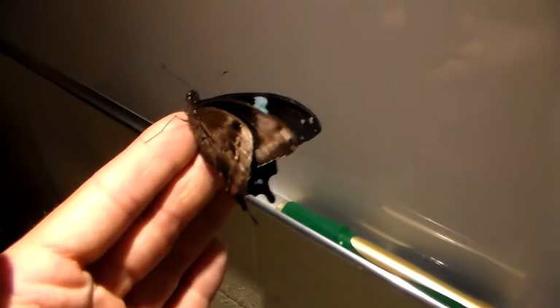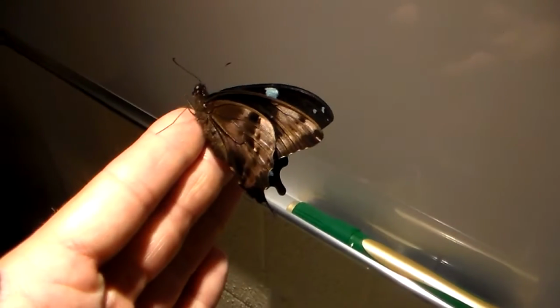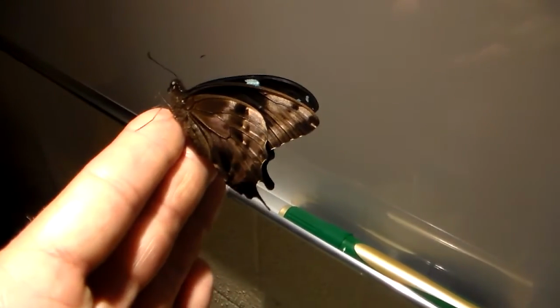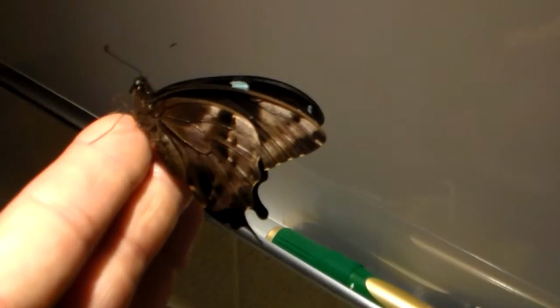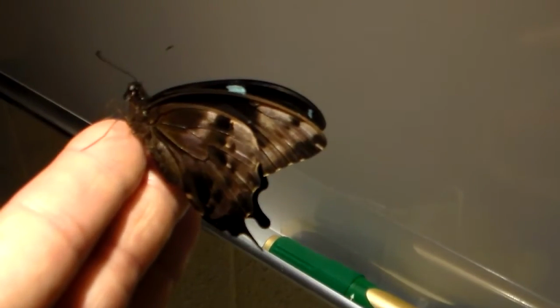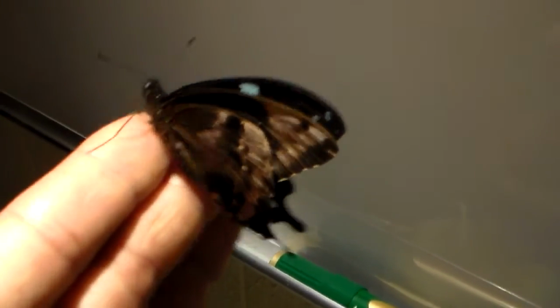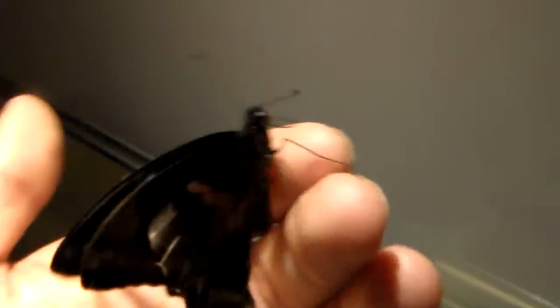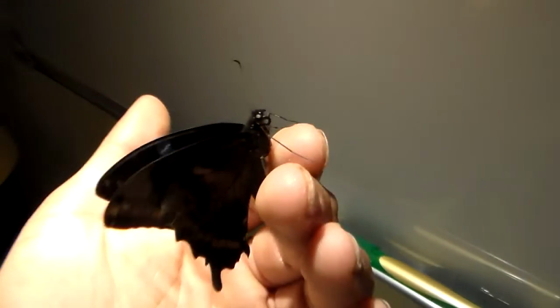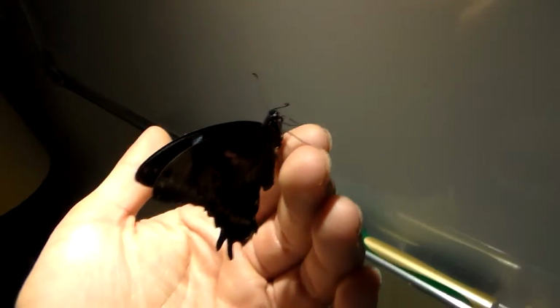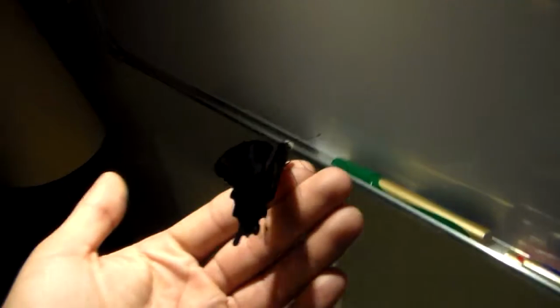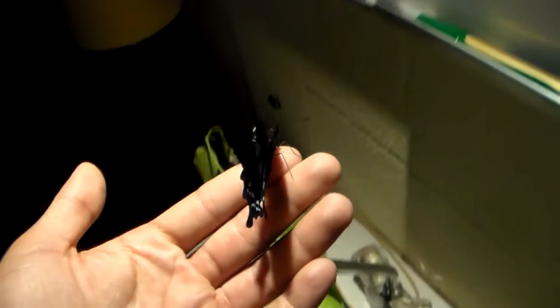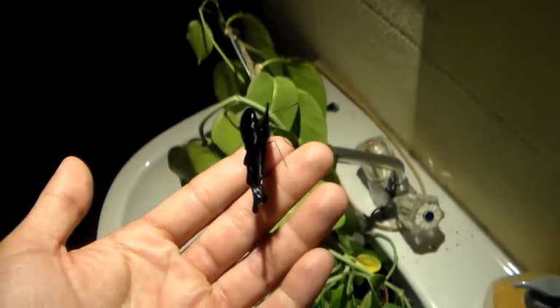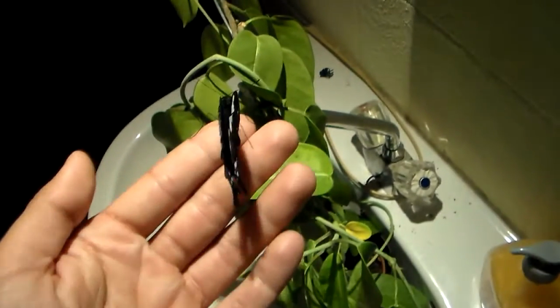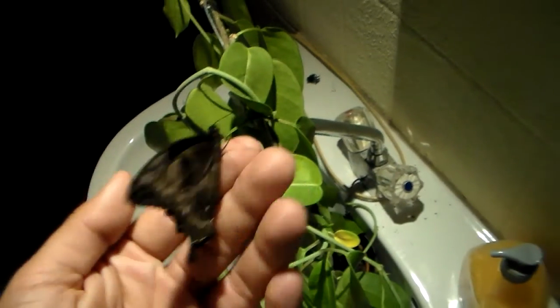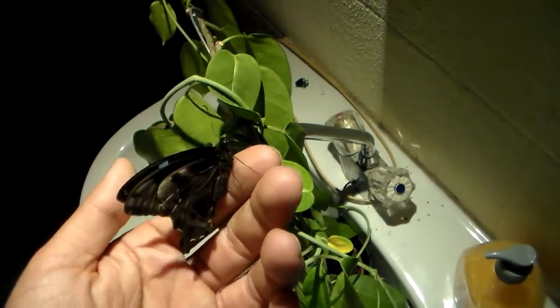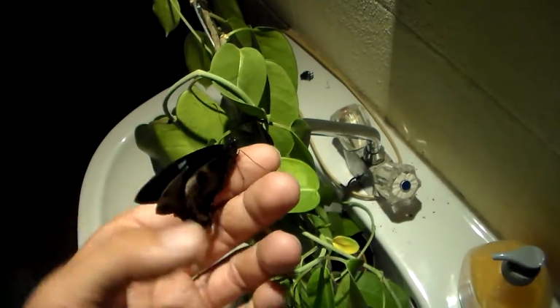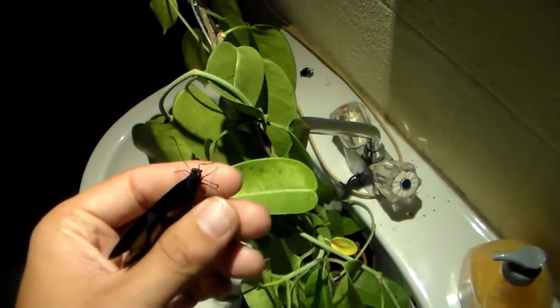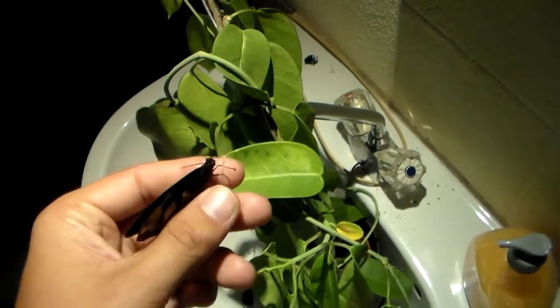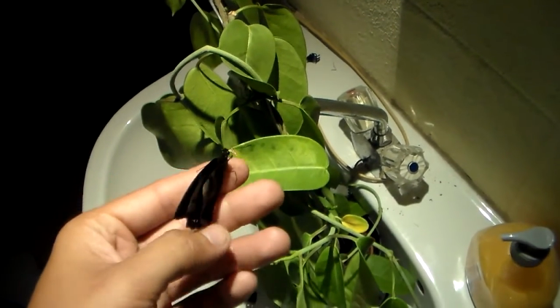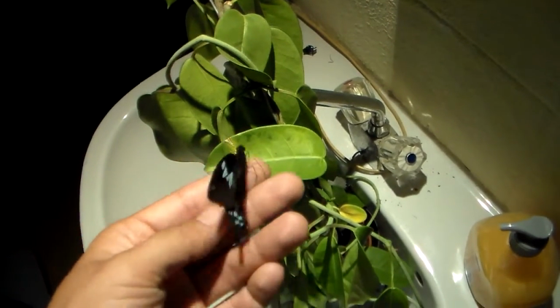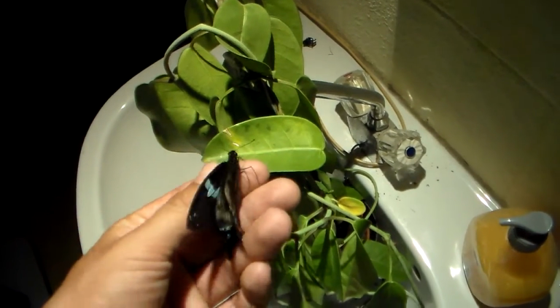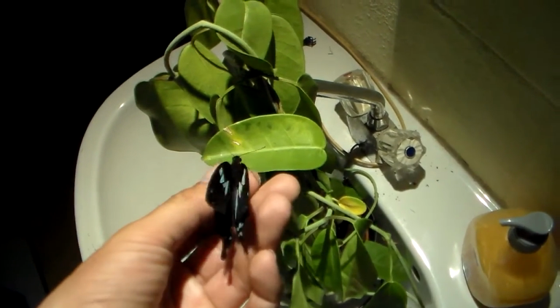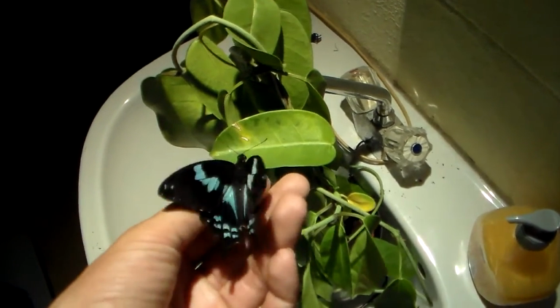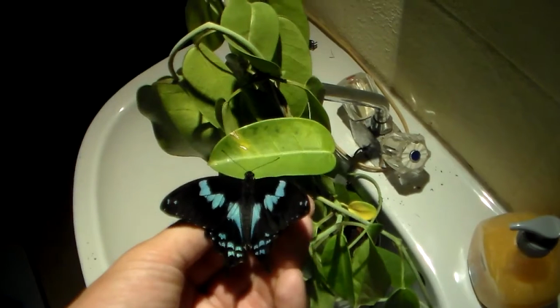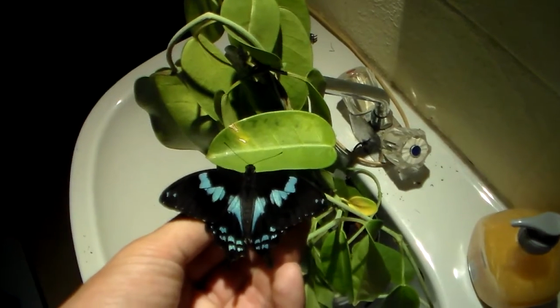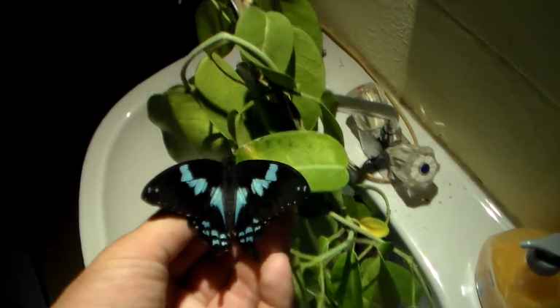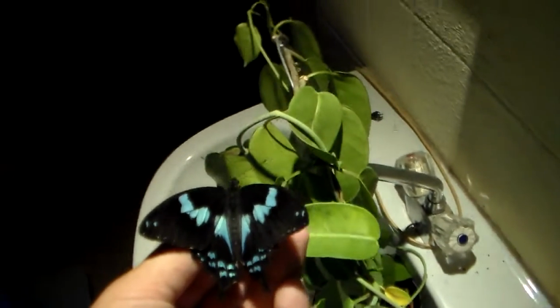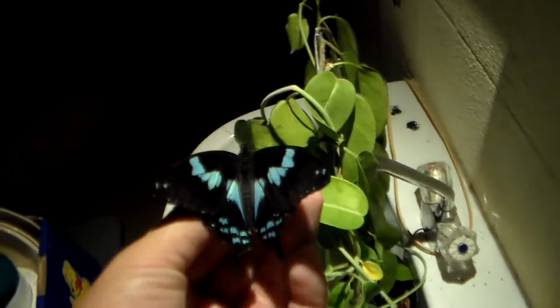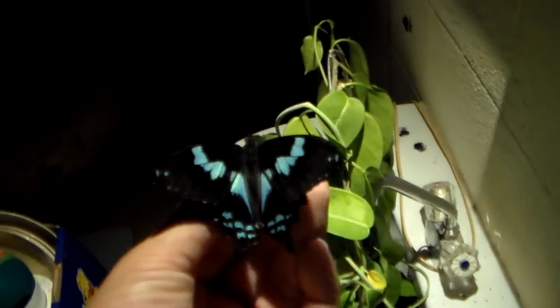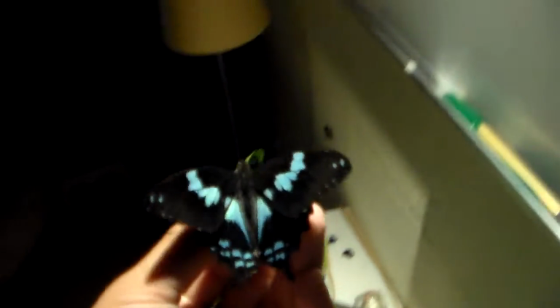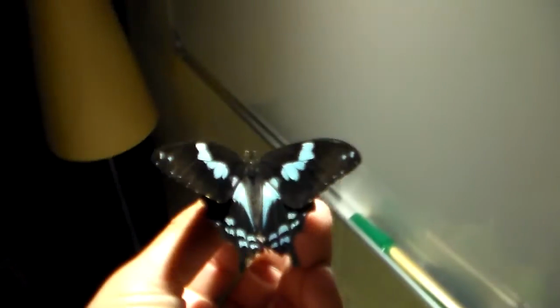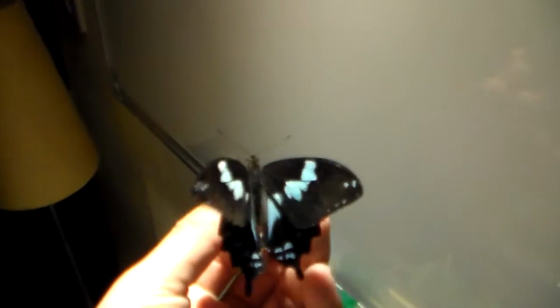It's really a beautiful species of swallowtail. There are hardly any pictures of it, so I'm very happy that I pulled it through from larva to adult. It's a very nice butterfly with blue and black.